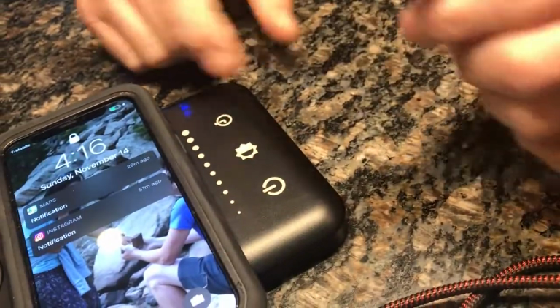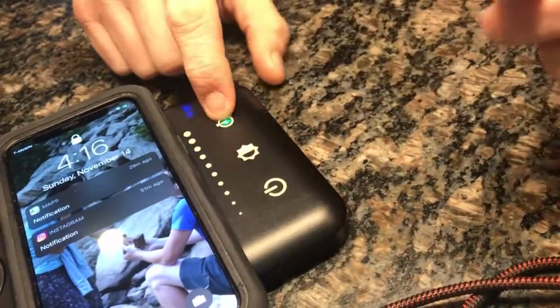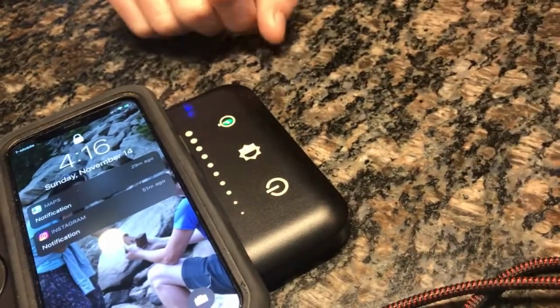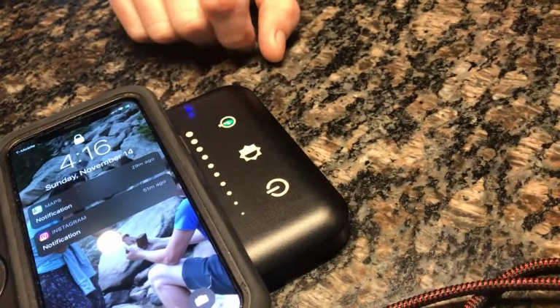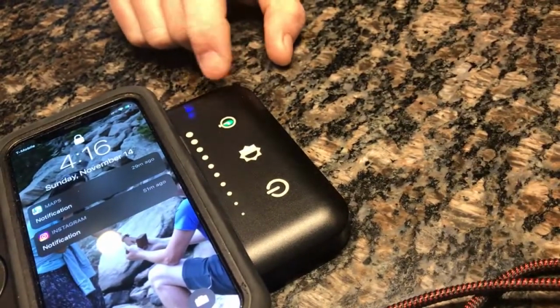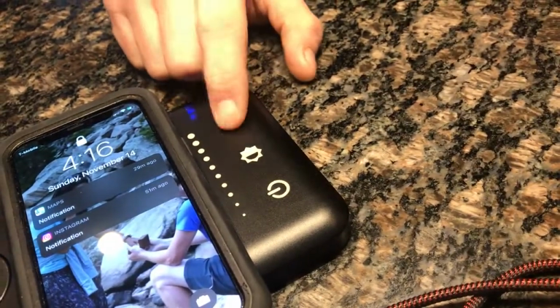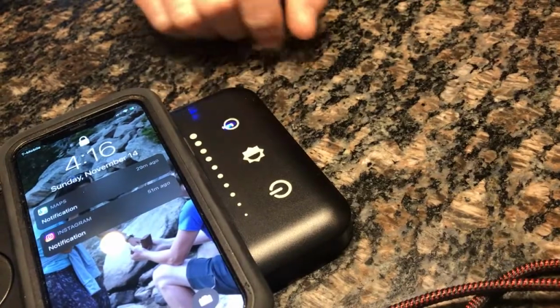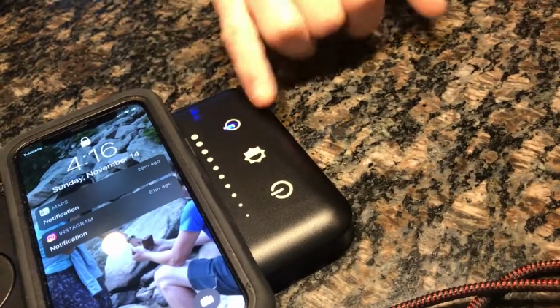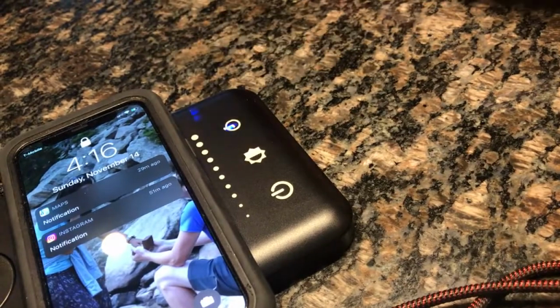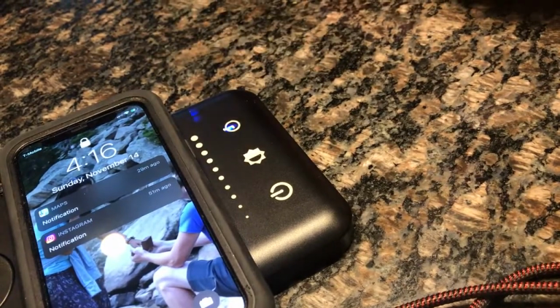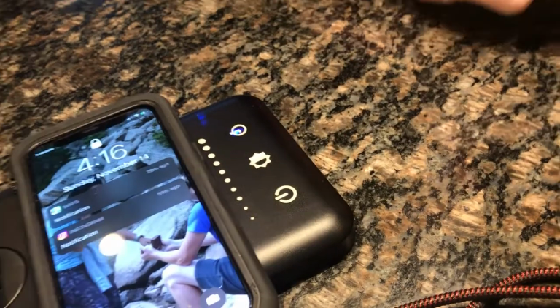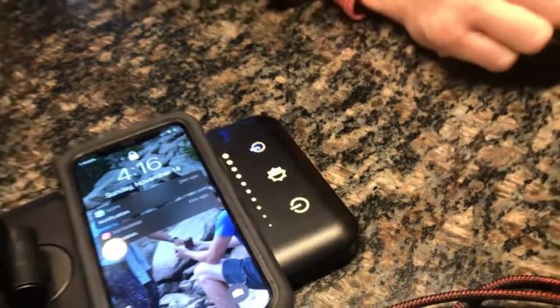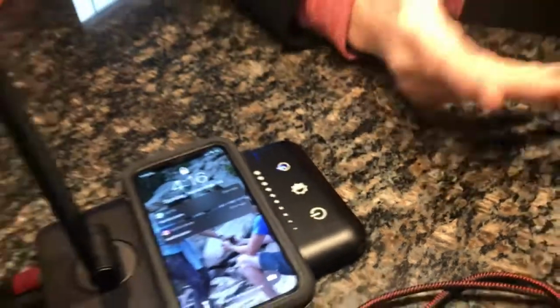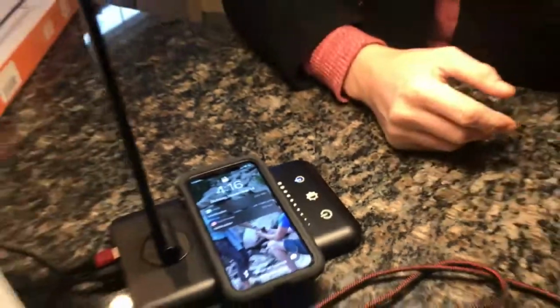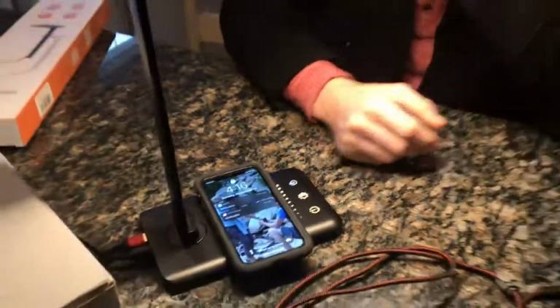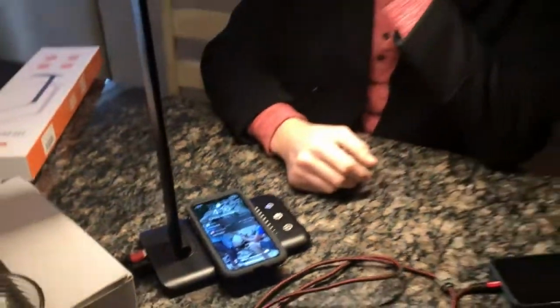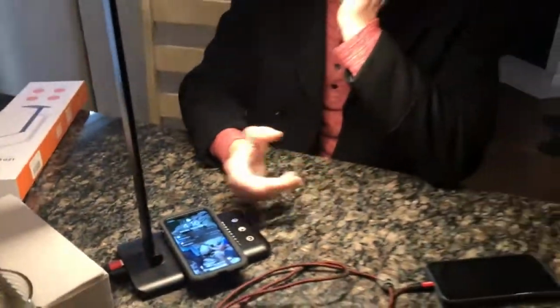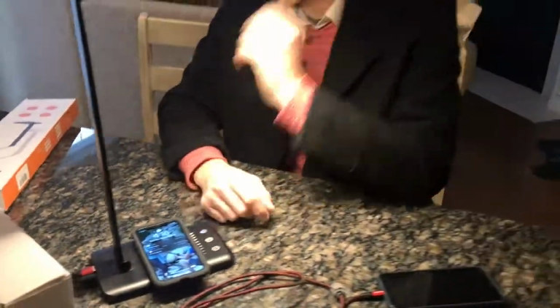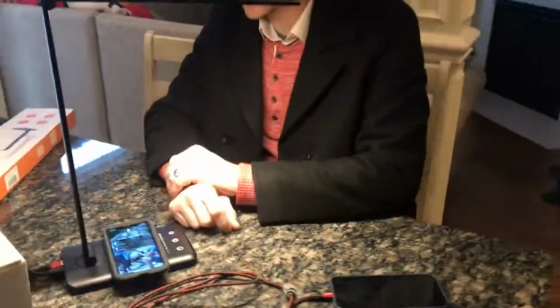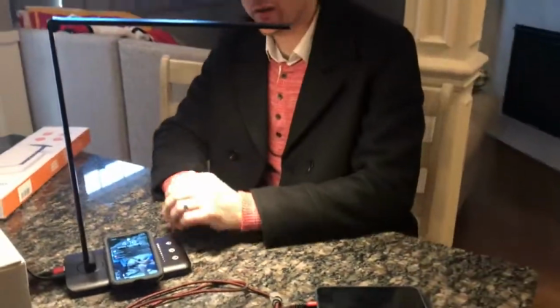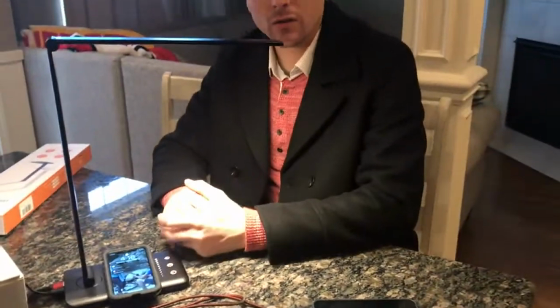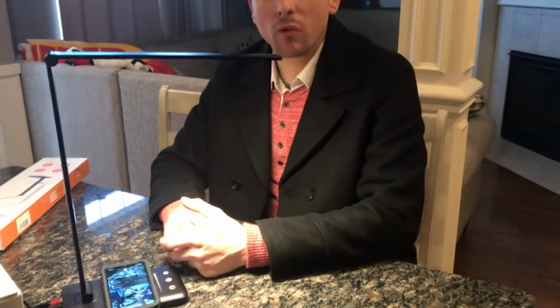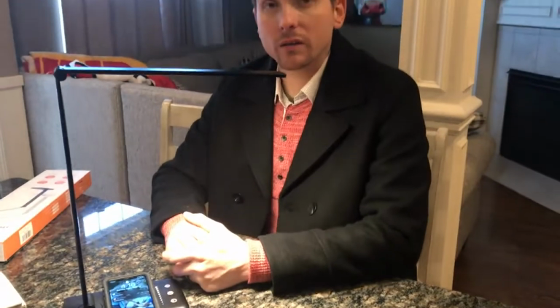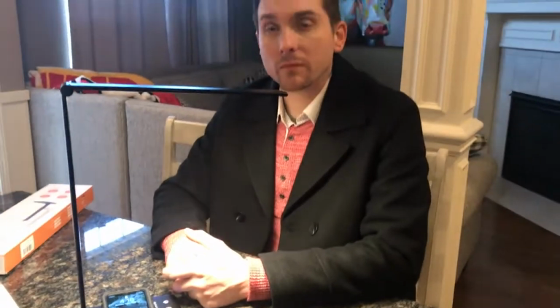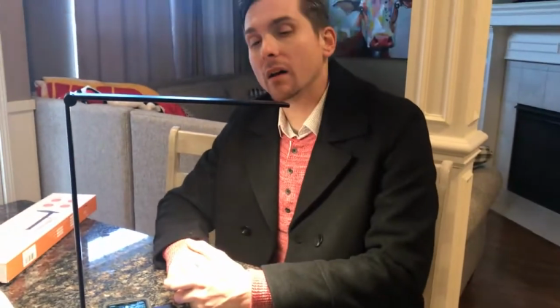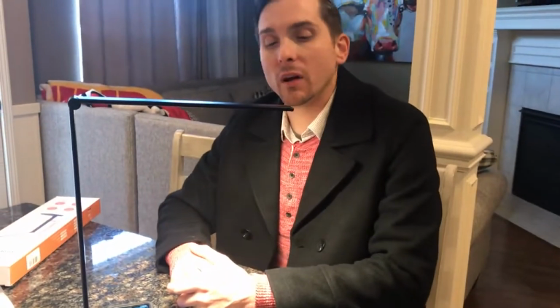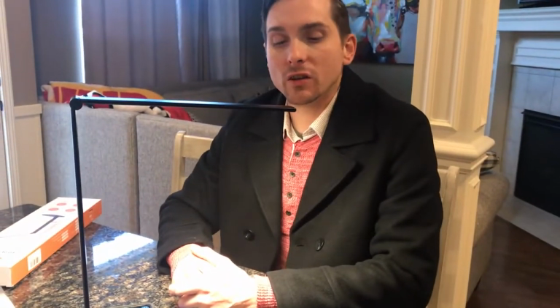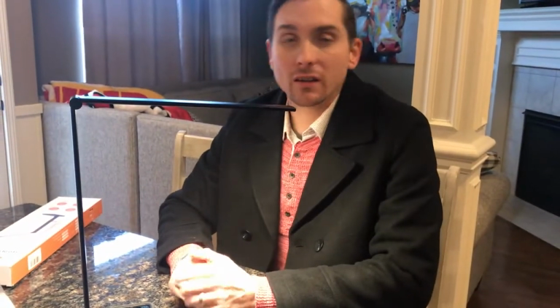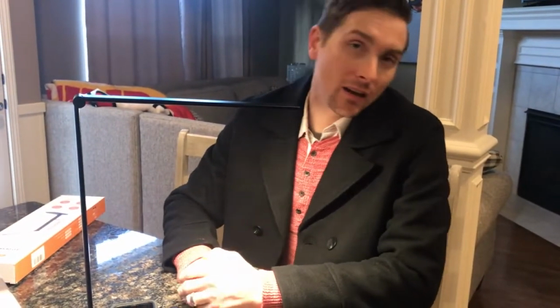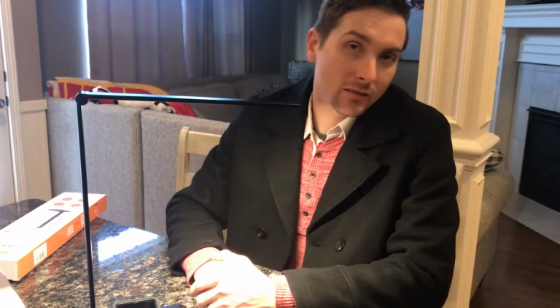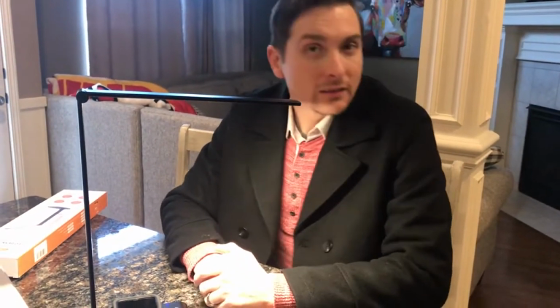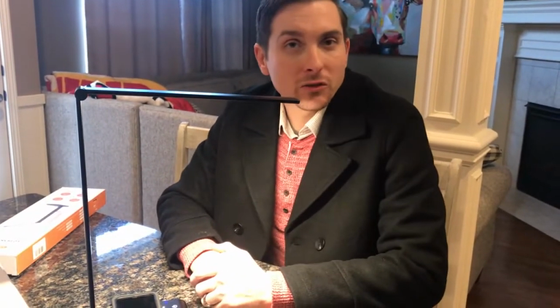It also has a timer — two timing modes for auto-off. All together, it's a great product. I suggest it and enjoy.